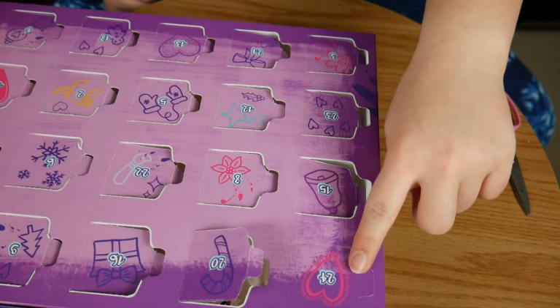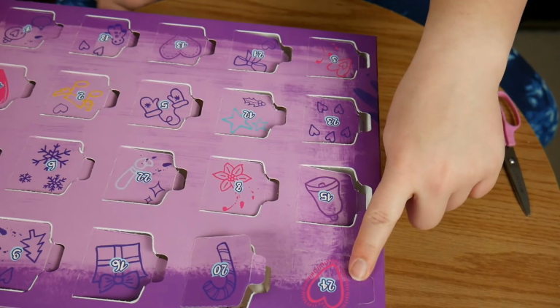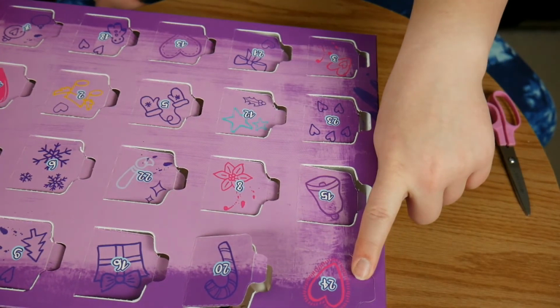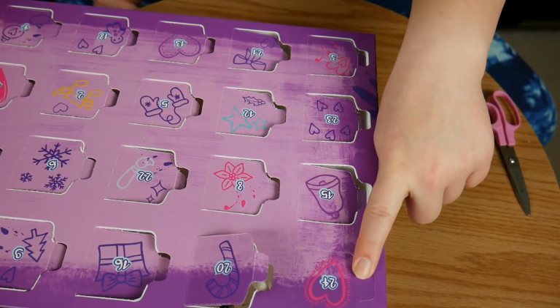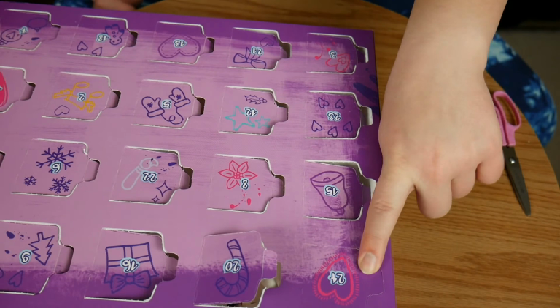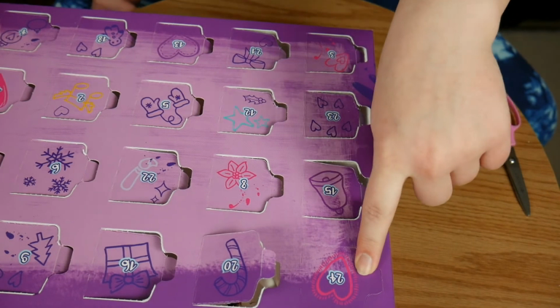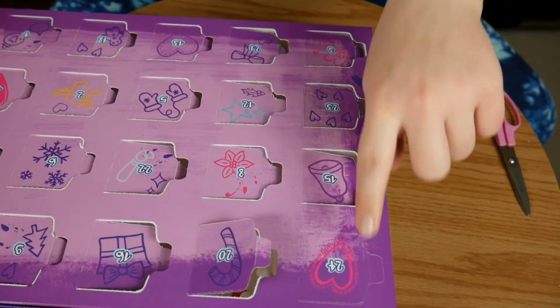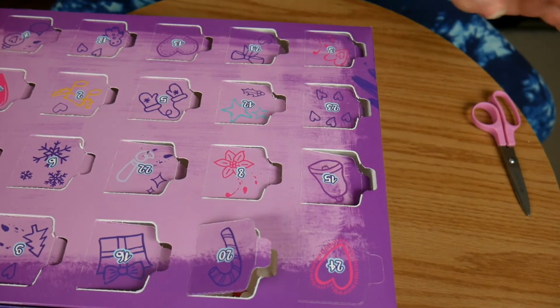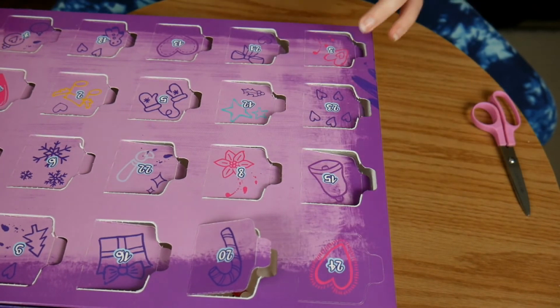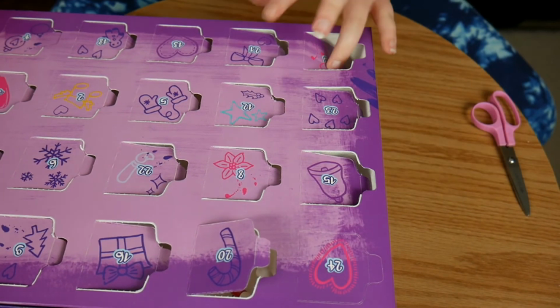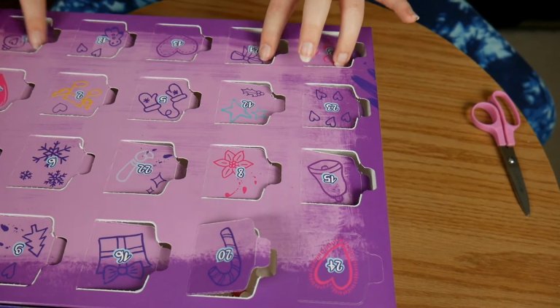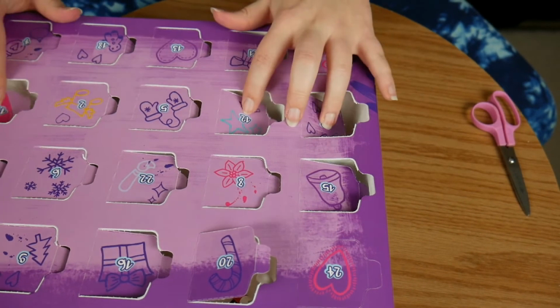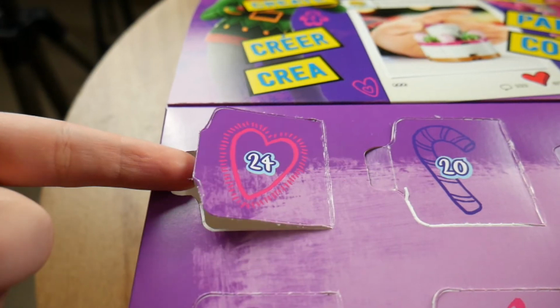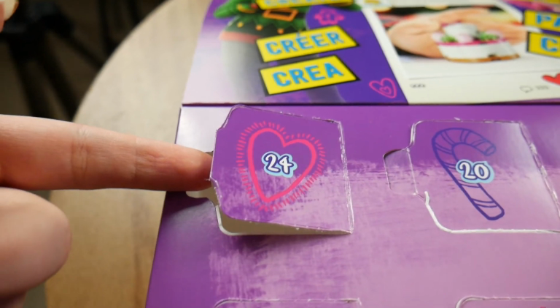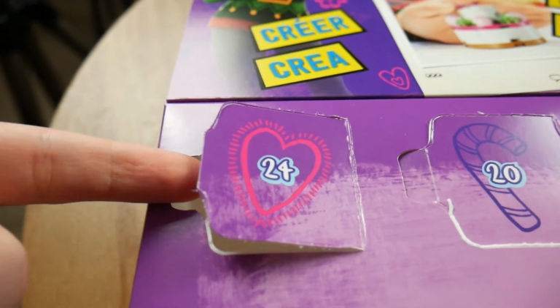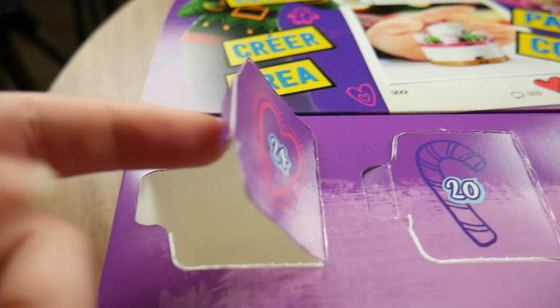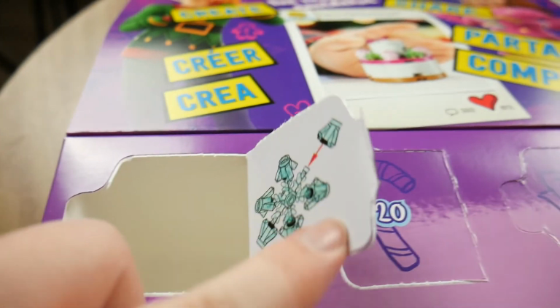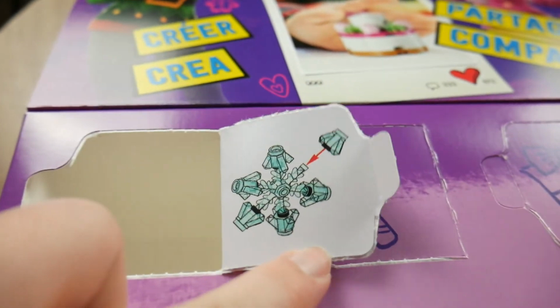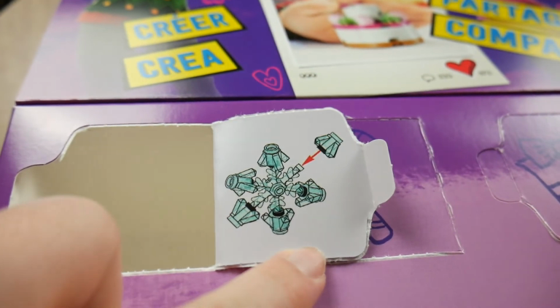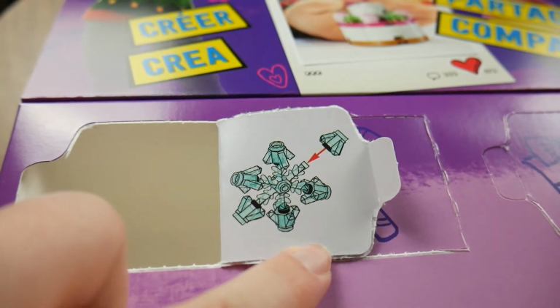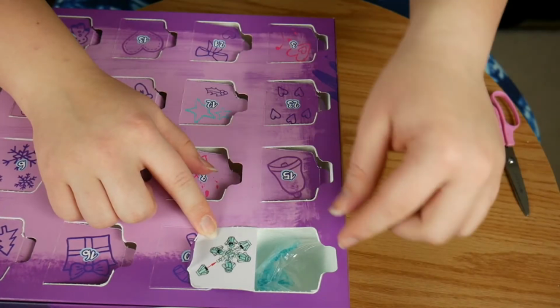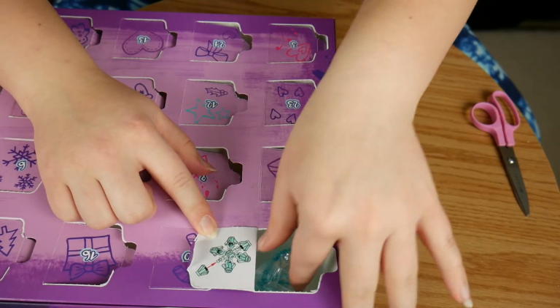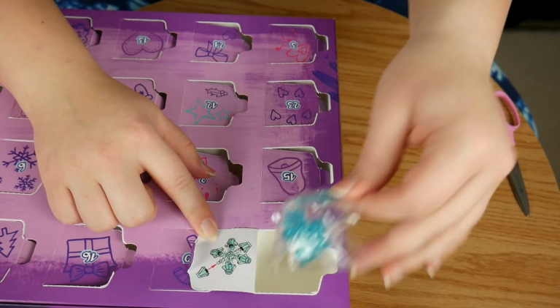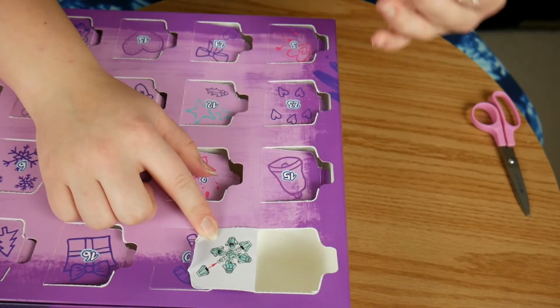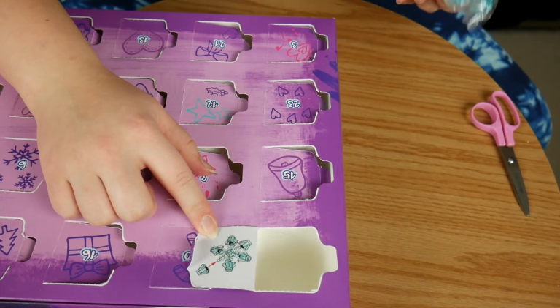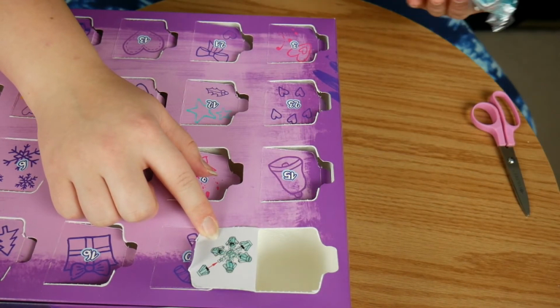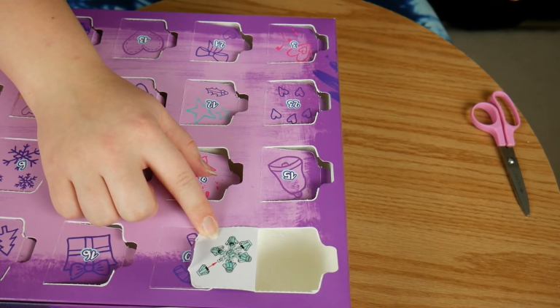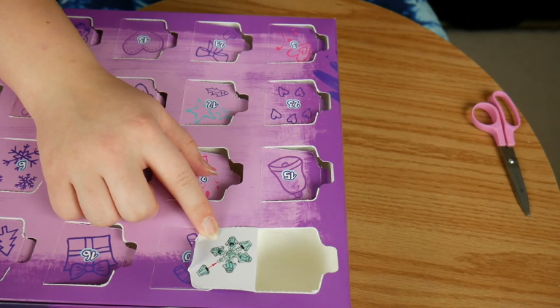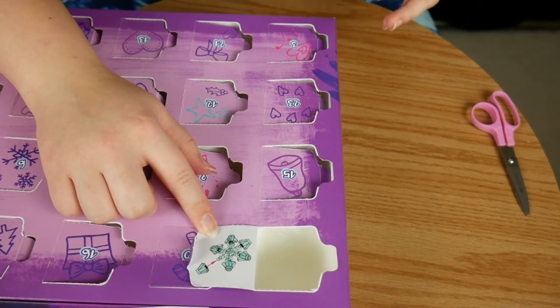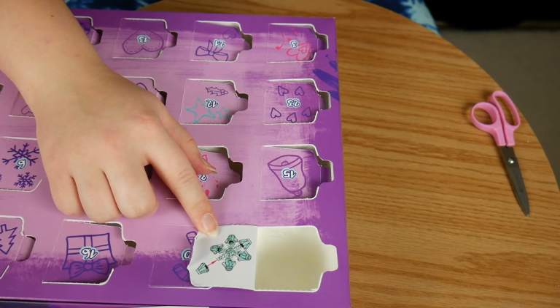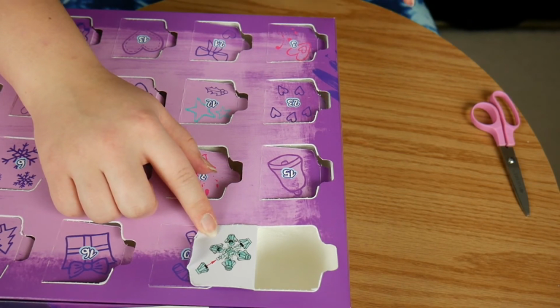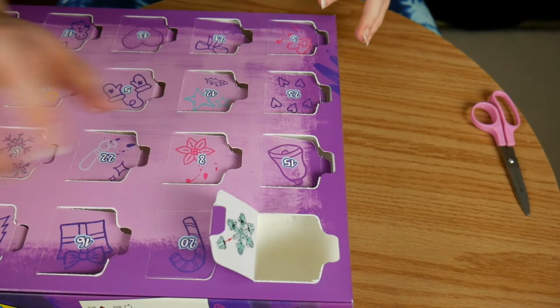Now let's finally get to the grand finale. I'm pretty sure I've opened up all the other ones now. Let's see what we got. It is the snowflake. This is actually a really good one for the last one, I think. I think this one is super awesome.